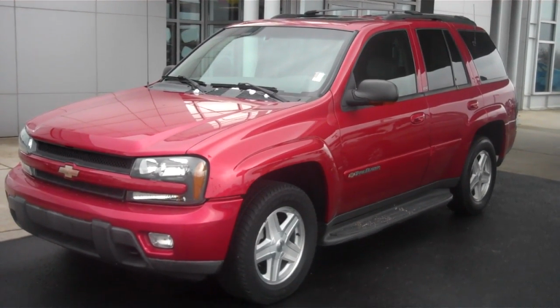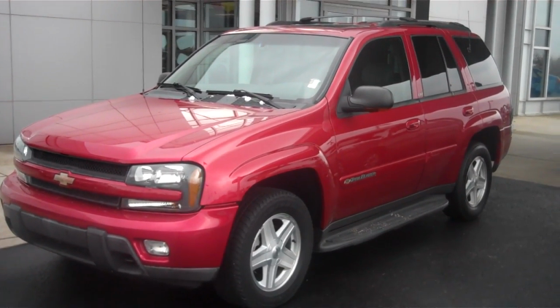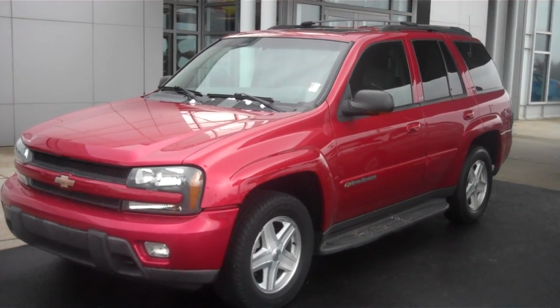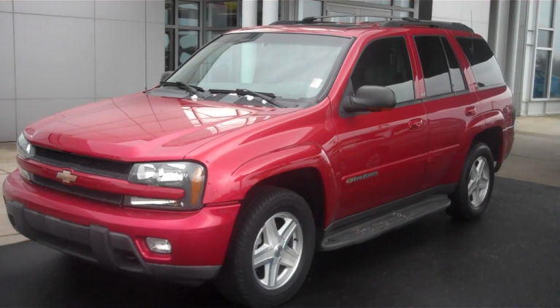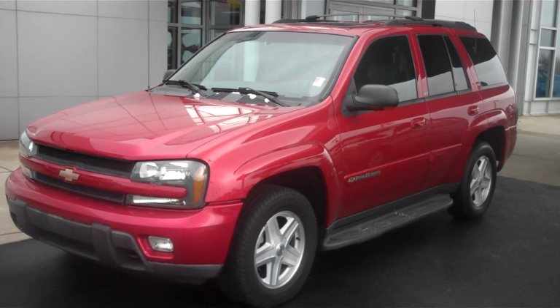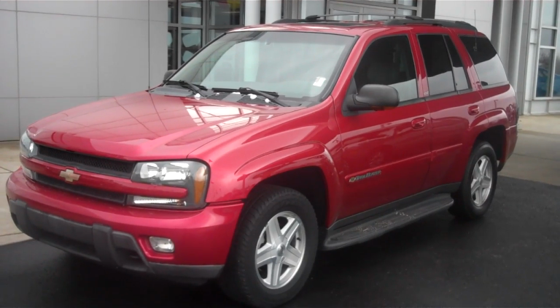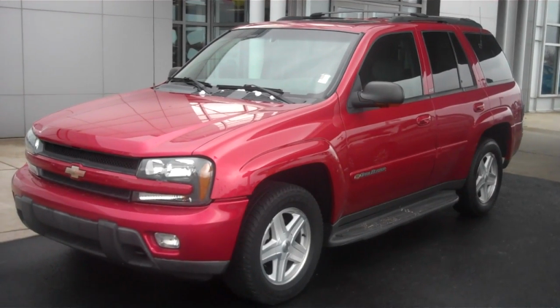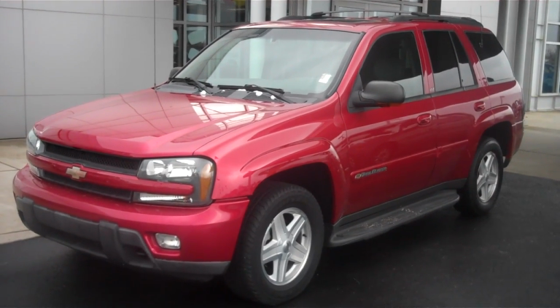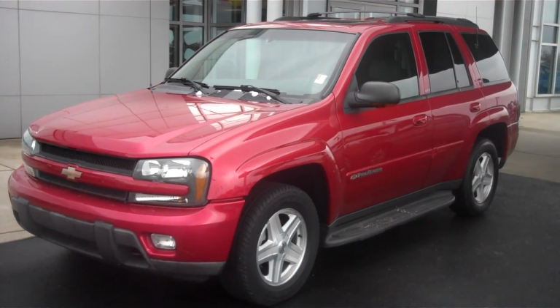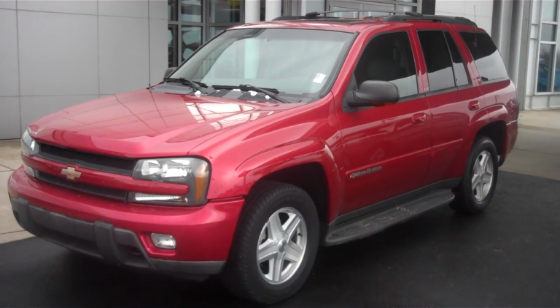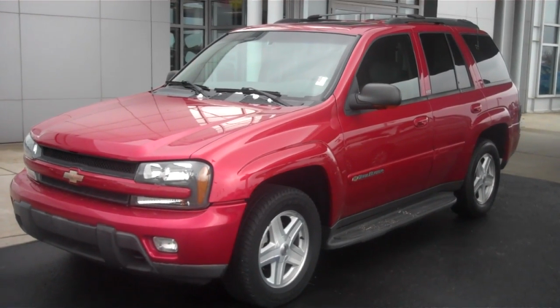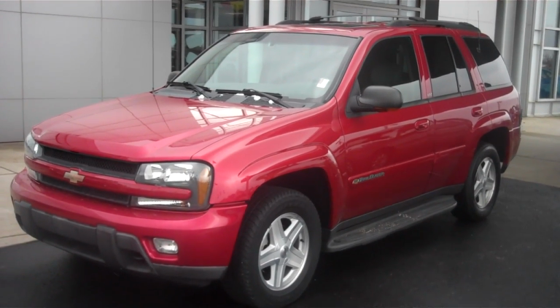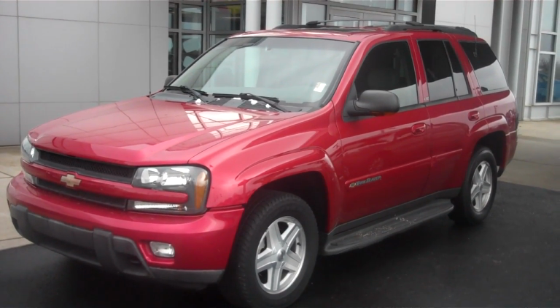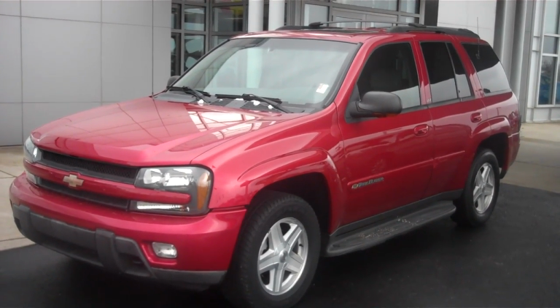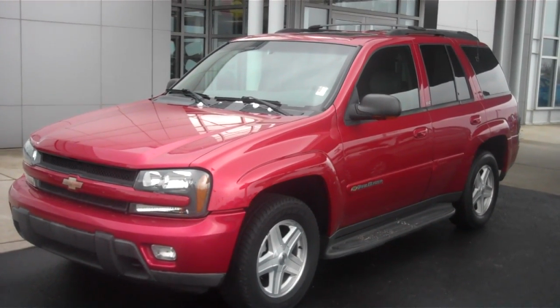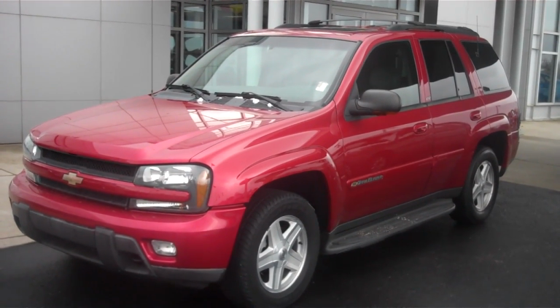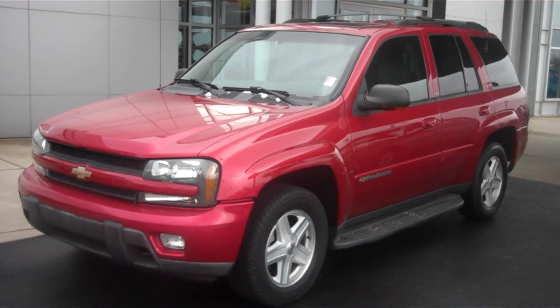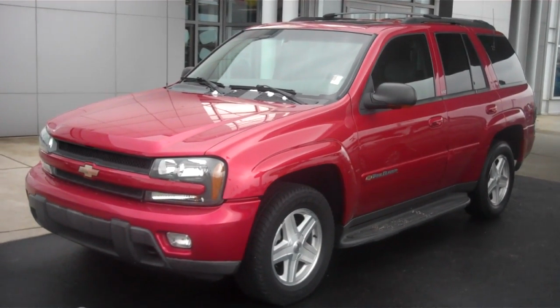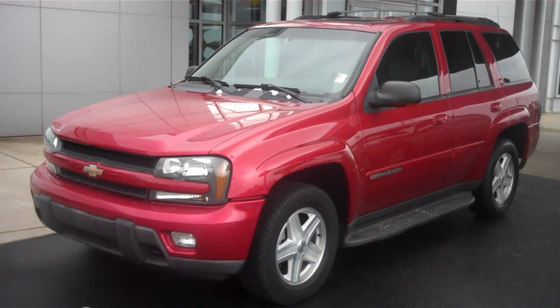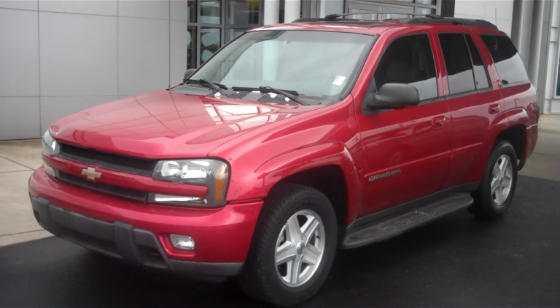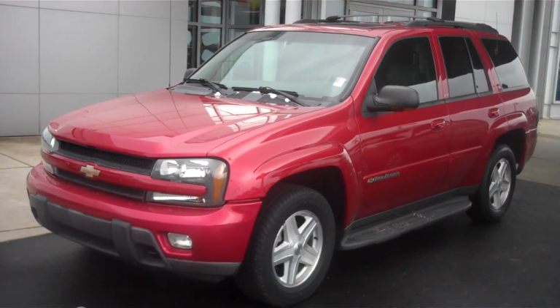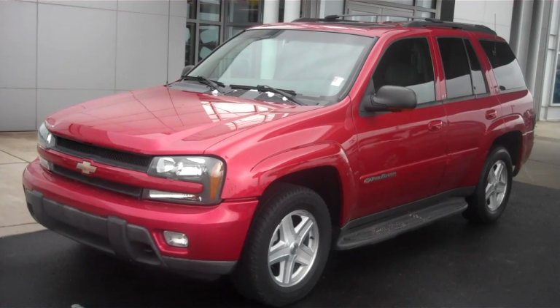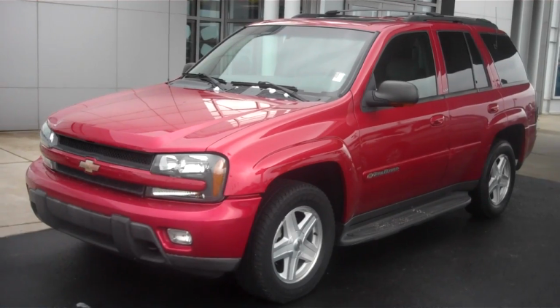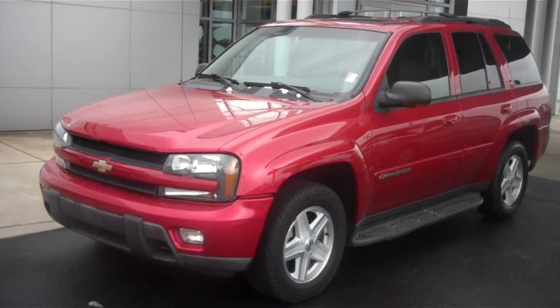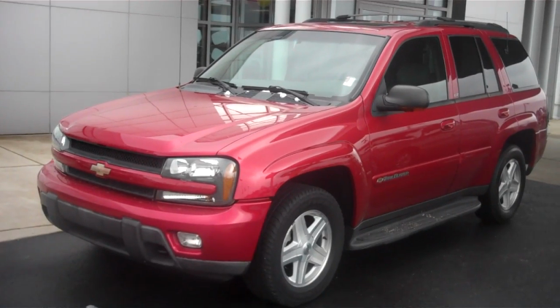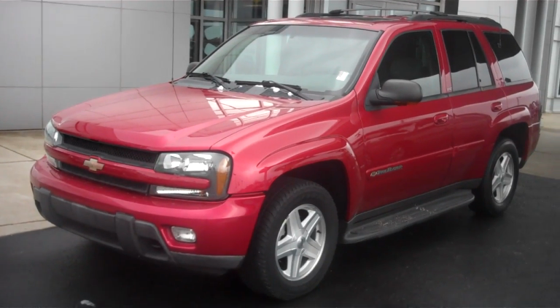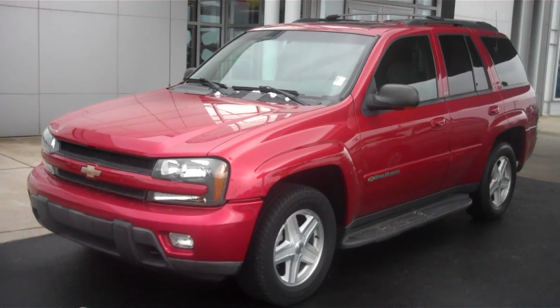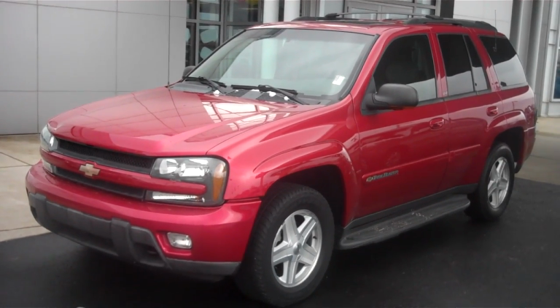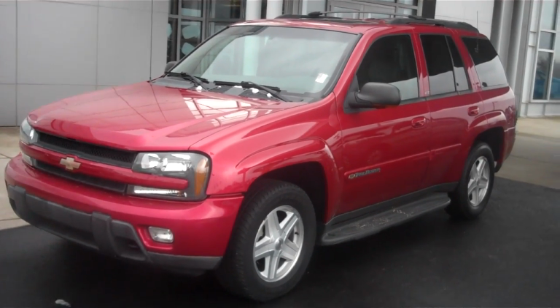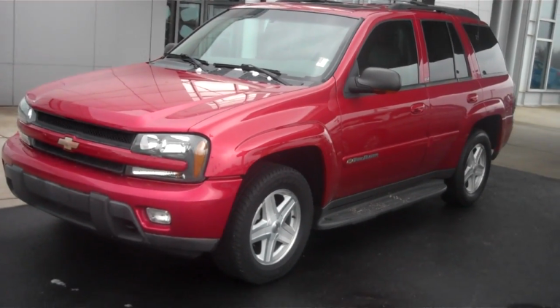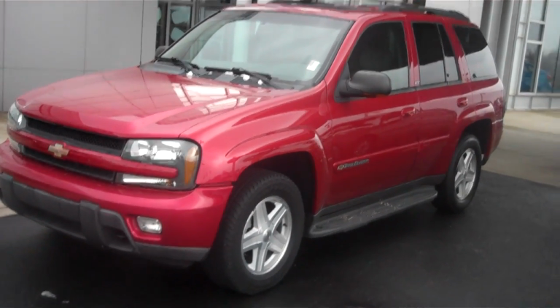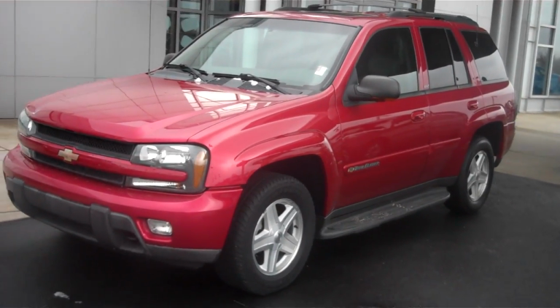Good afternoon. My name is Chris Elder. I'm with Bill Estes Ford. You had inquired online about our Trailblazer, and this is a little video walk-around for you.